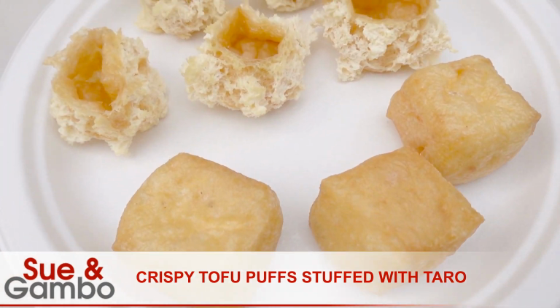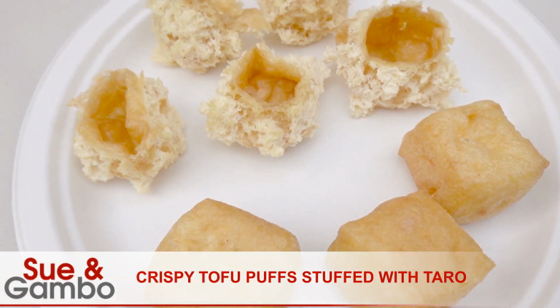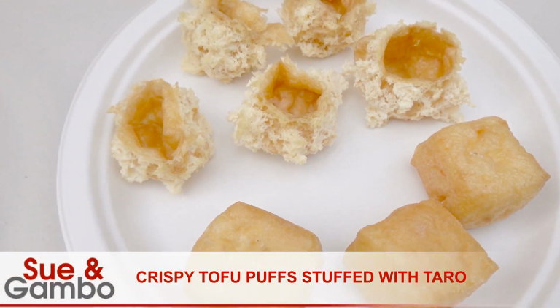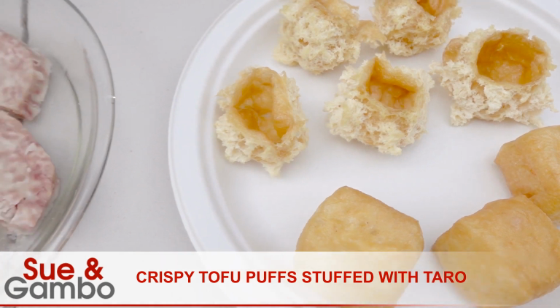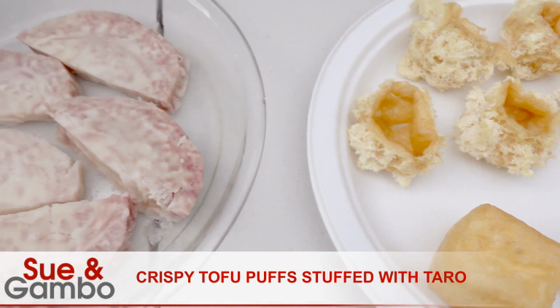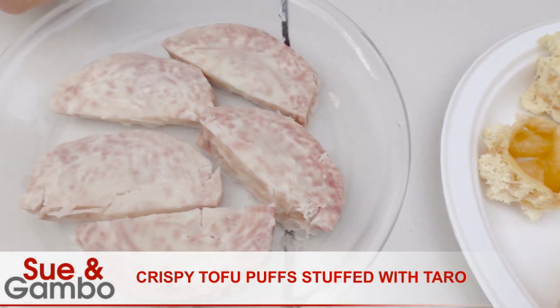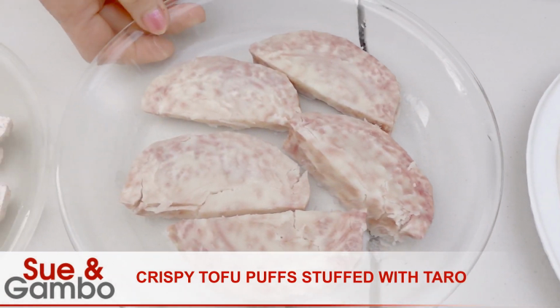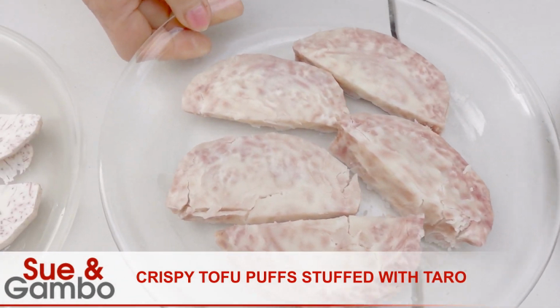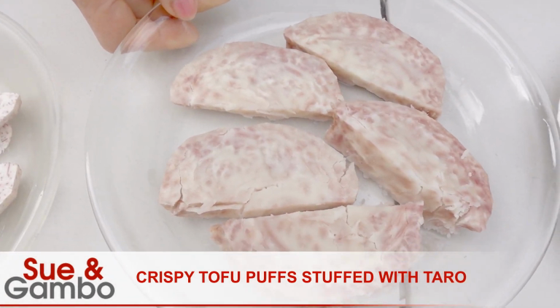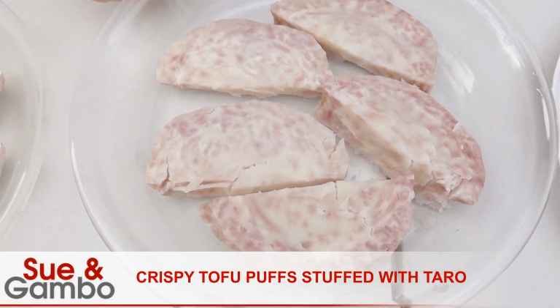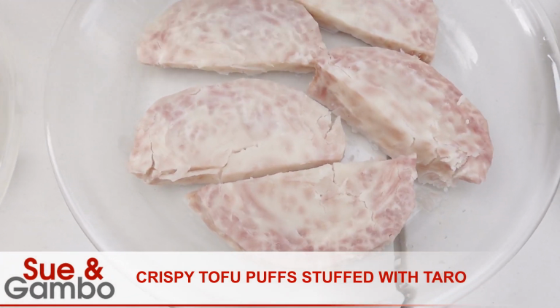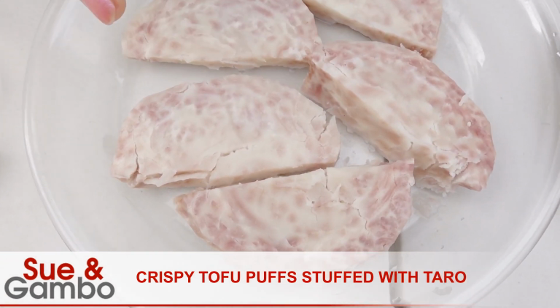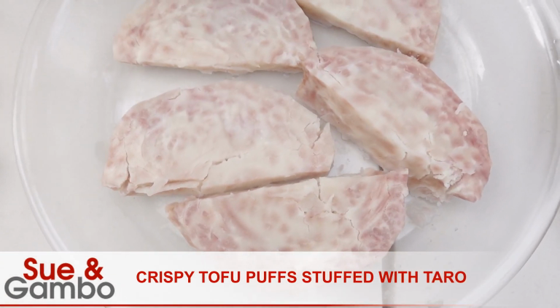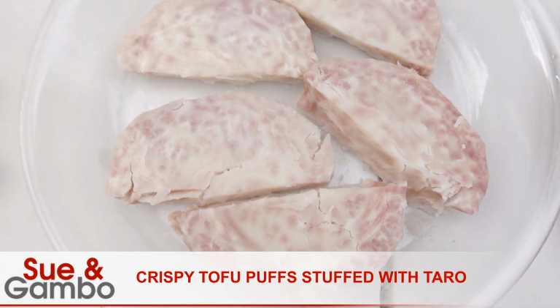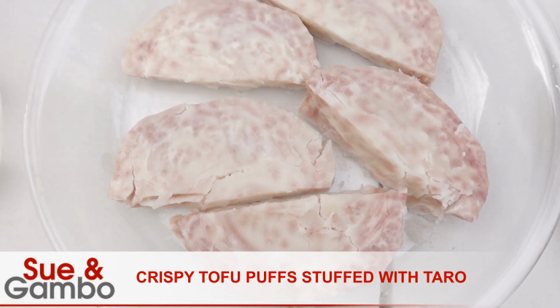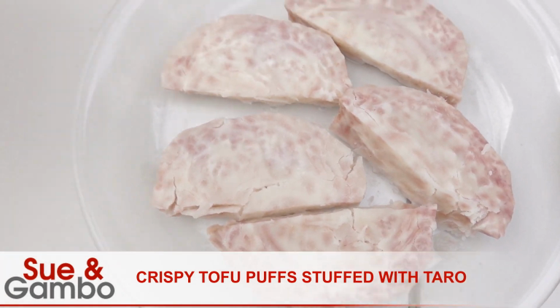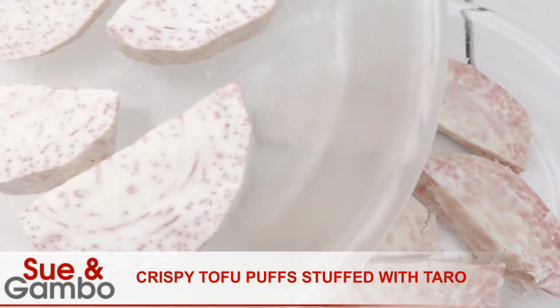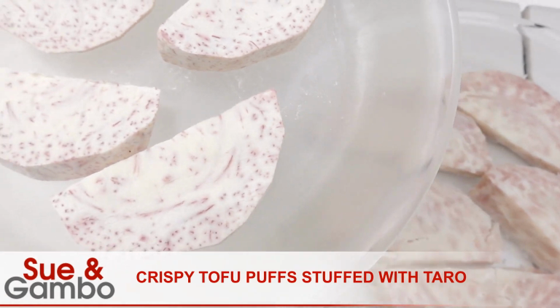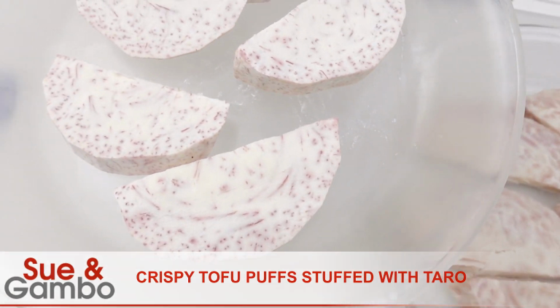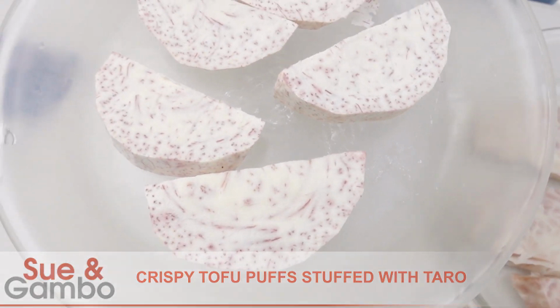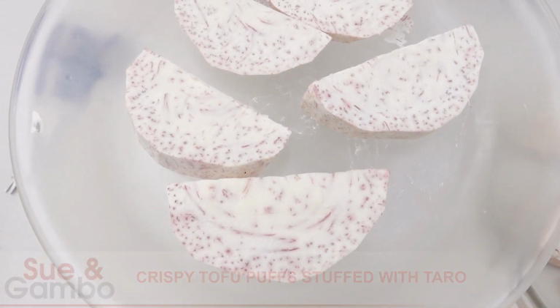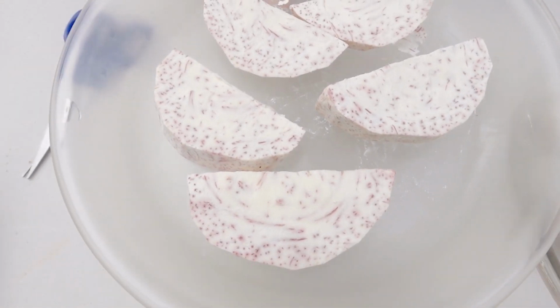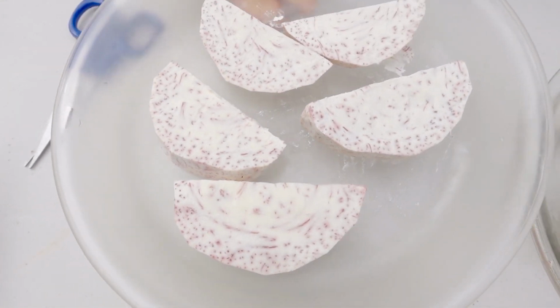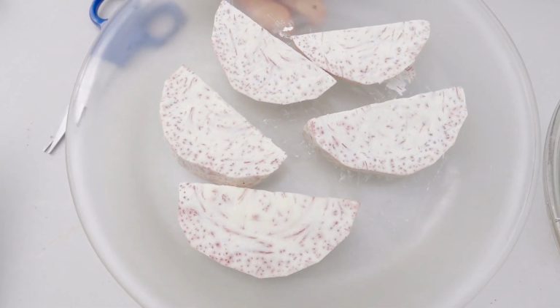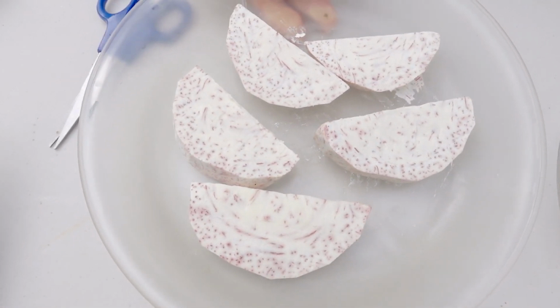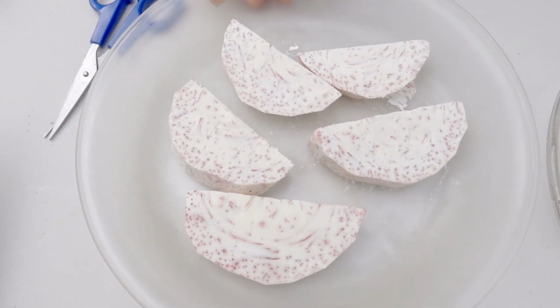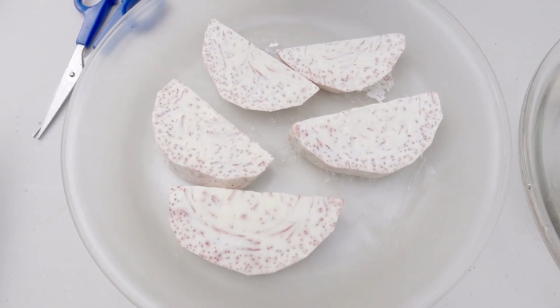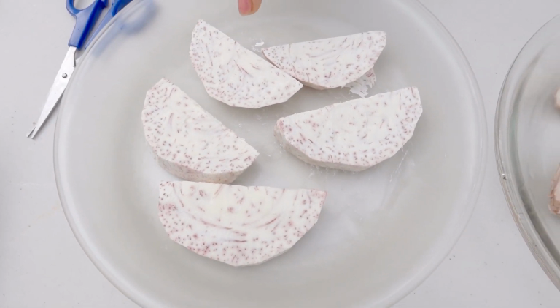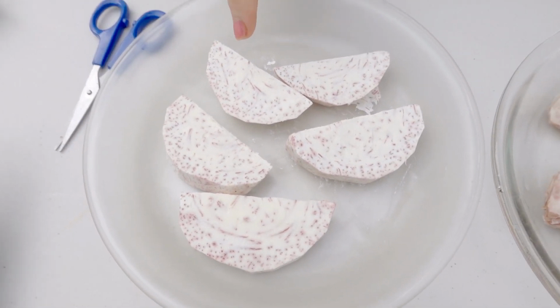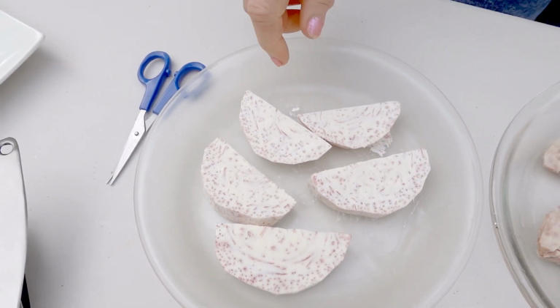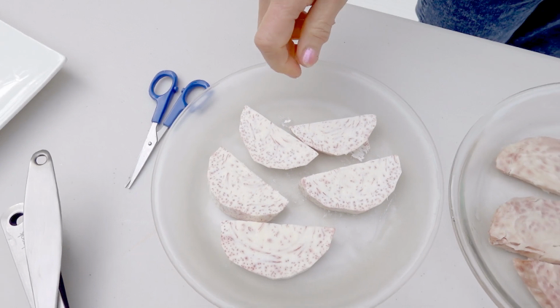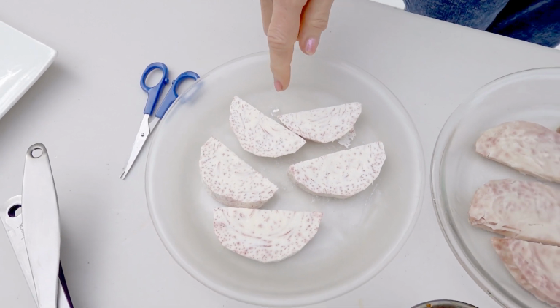And also I have eight ounces of taro. Taro looks like this, about eight ounces. You need to steam that for about 15 minutes.